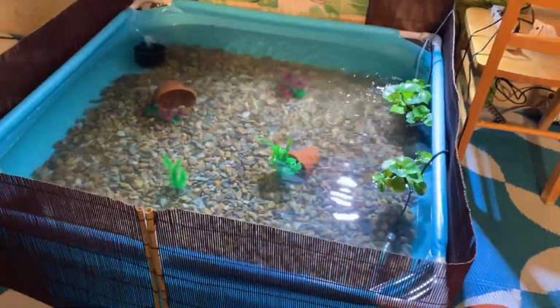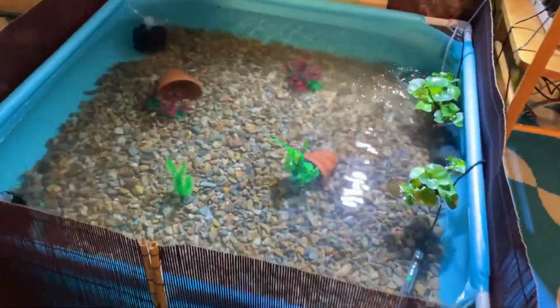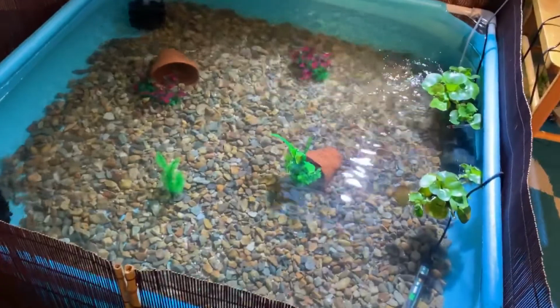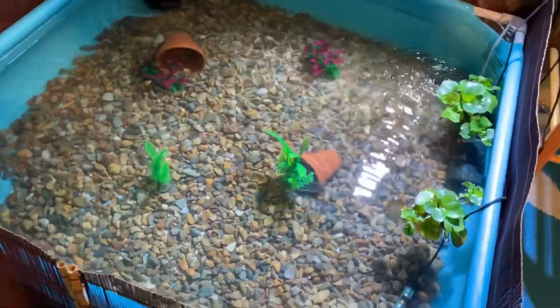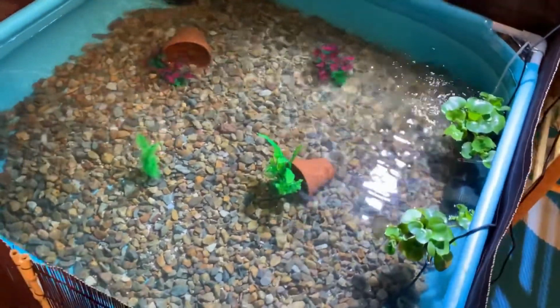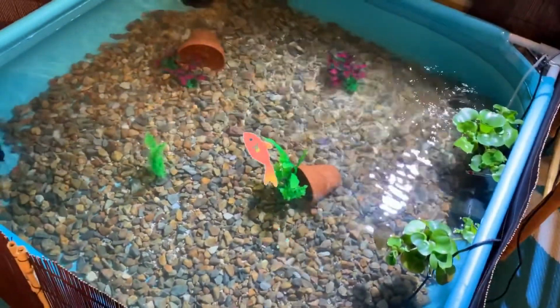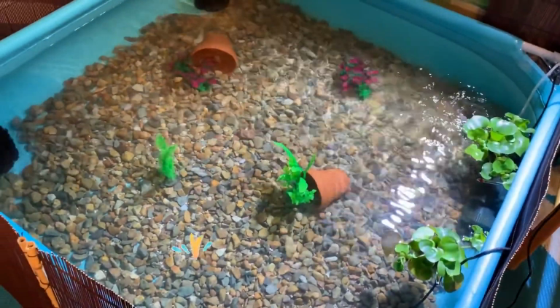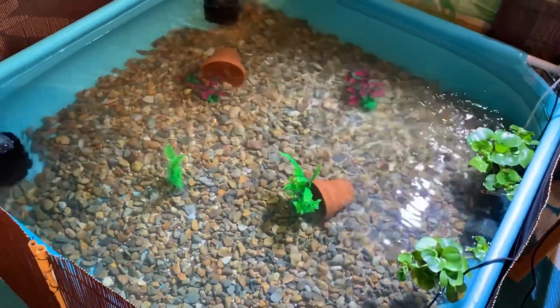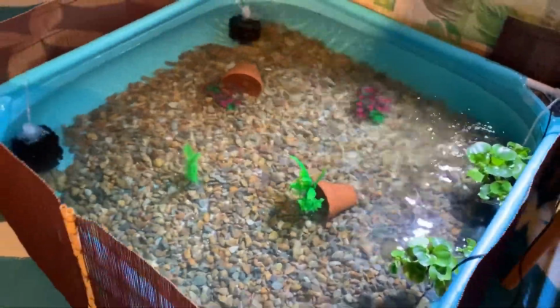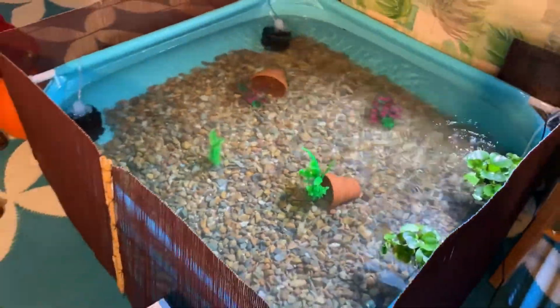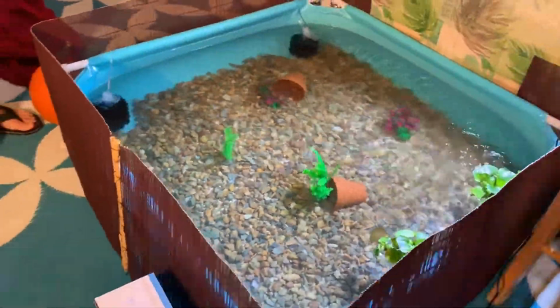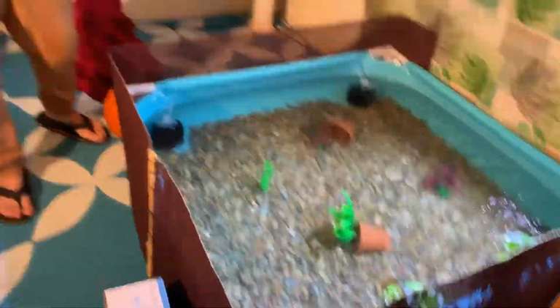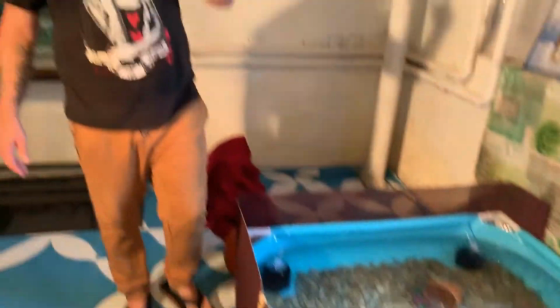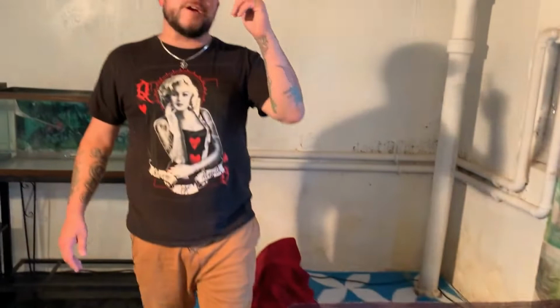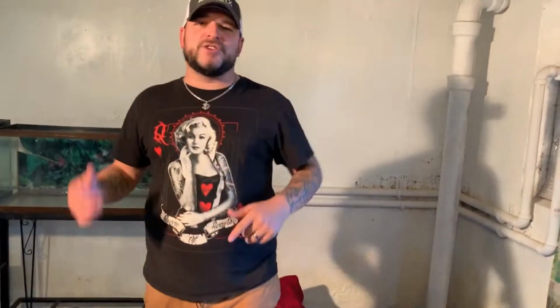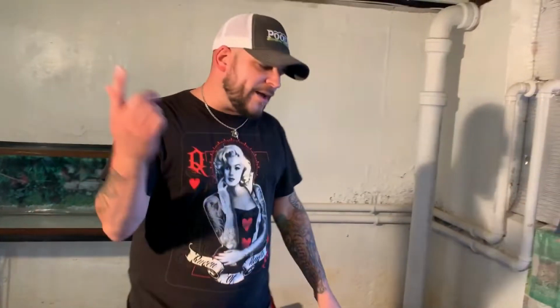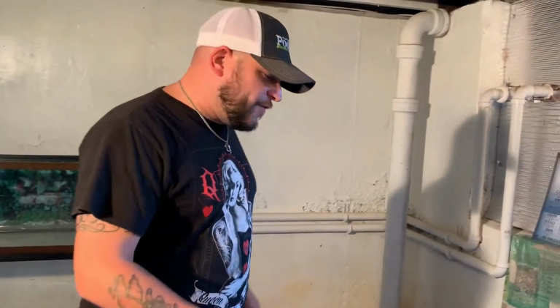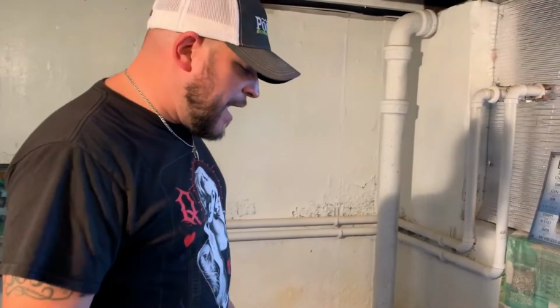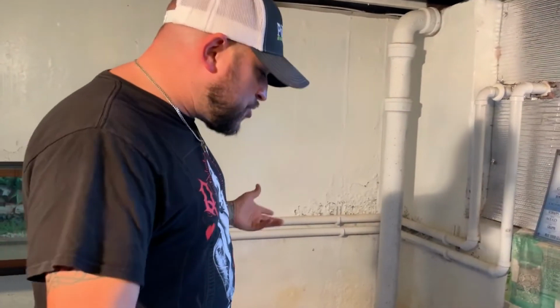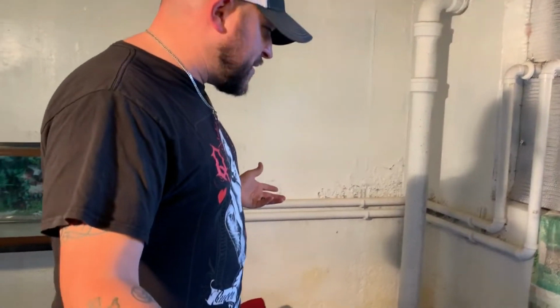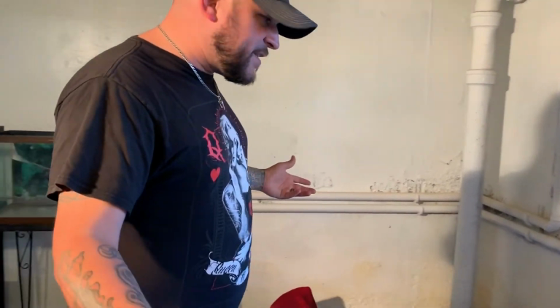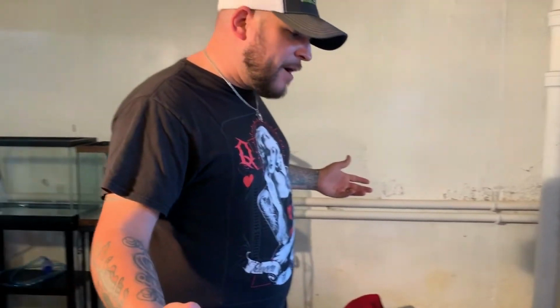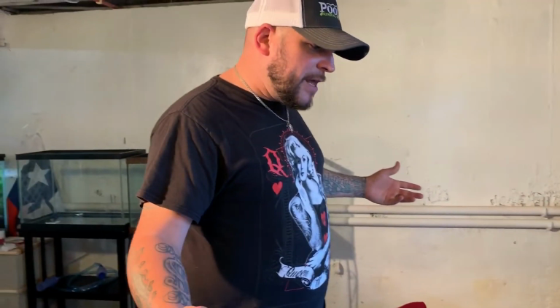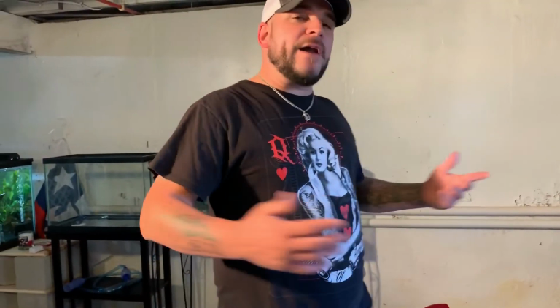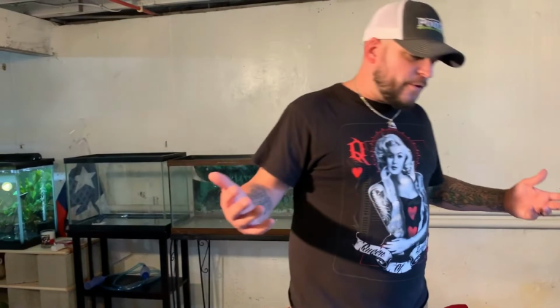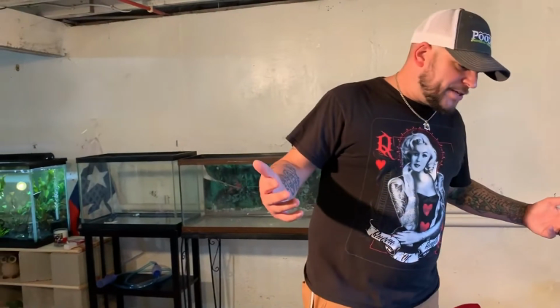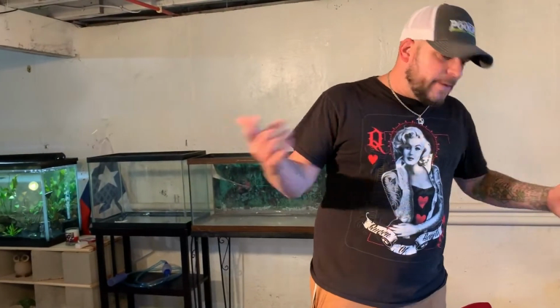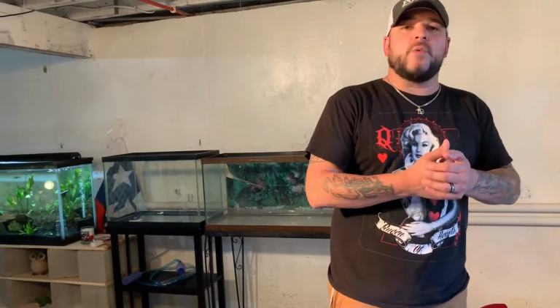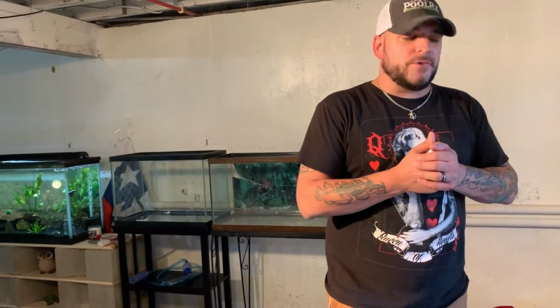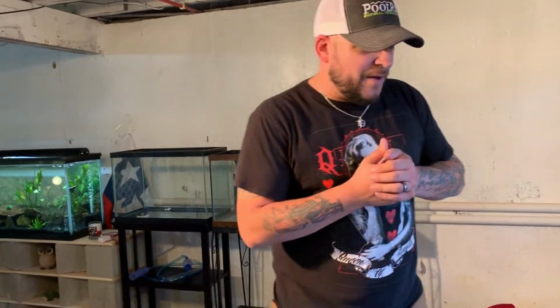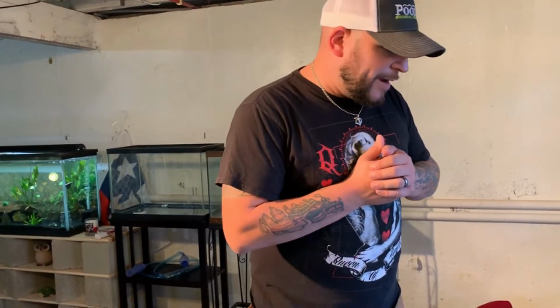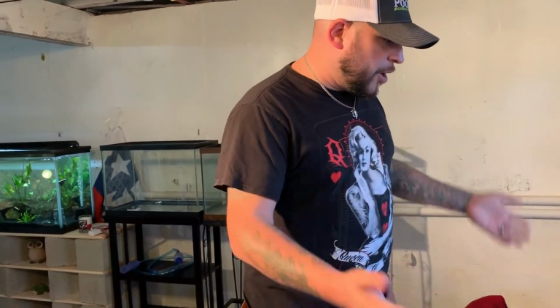And there you have it, Billings fam. We have our final finished product of our pool pond for our Walmart rescued koi and goldfish. This thing came out even better than I could have imagined. Let me give you the walkthrough of everything we've got going on.